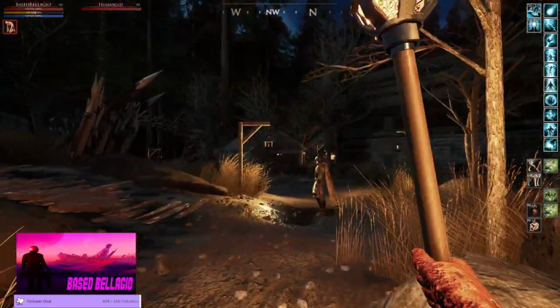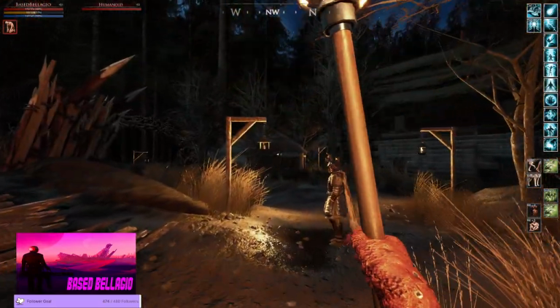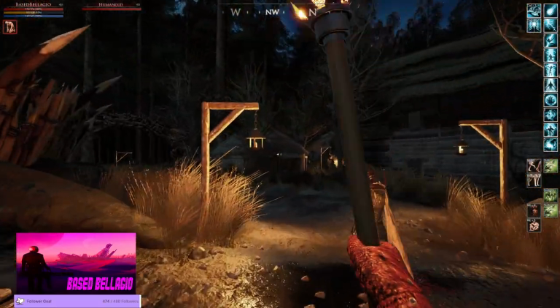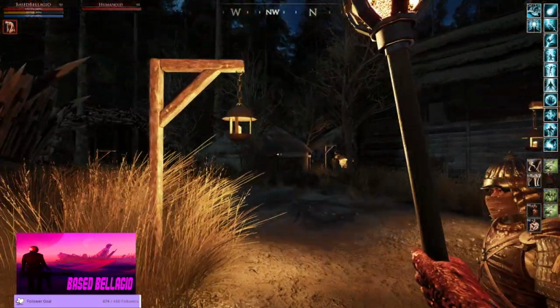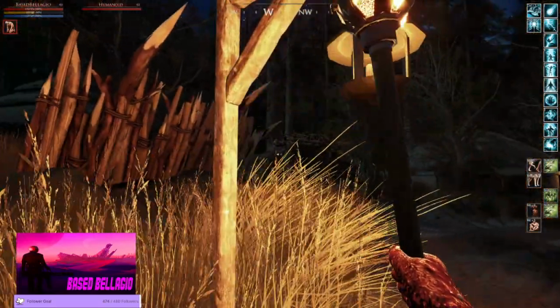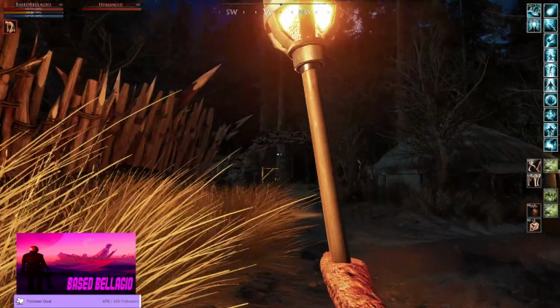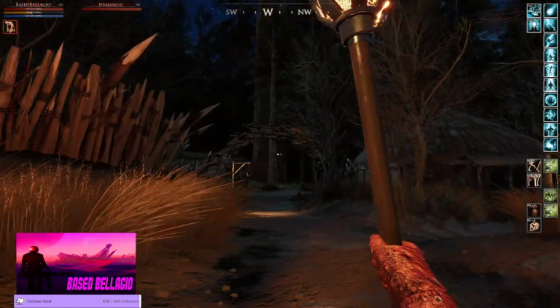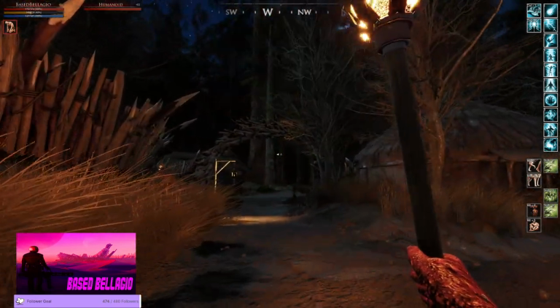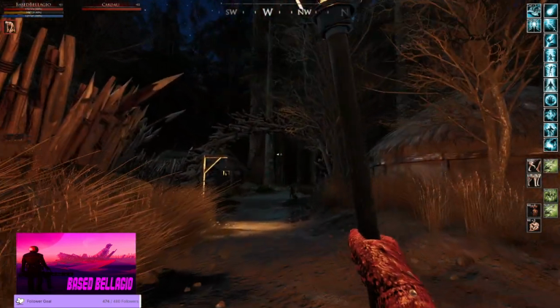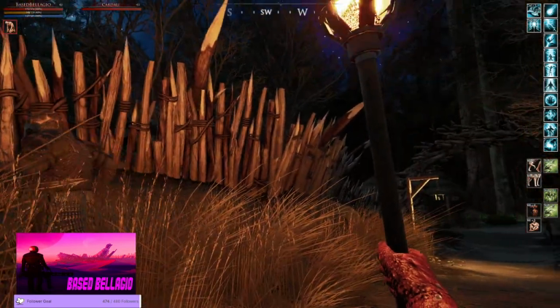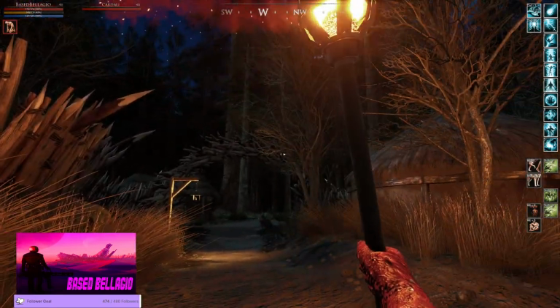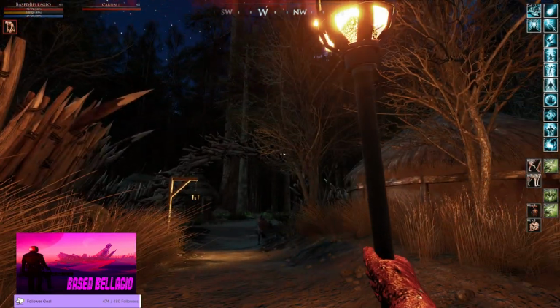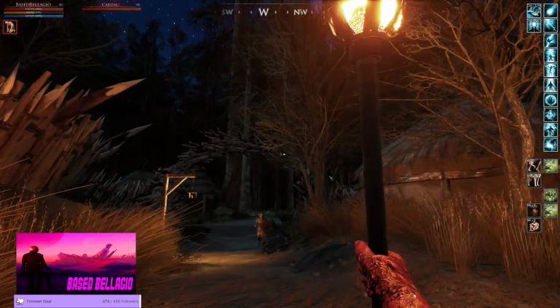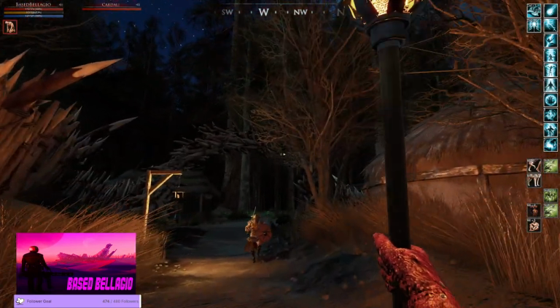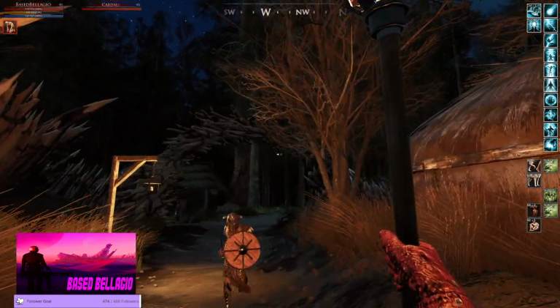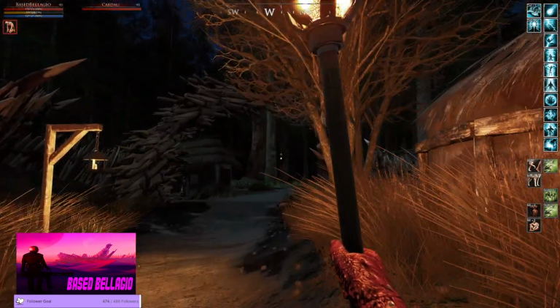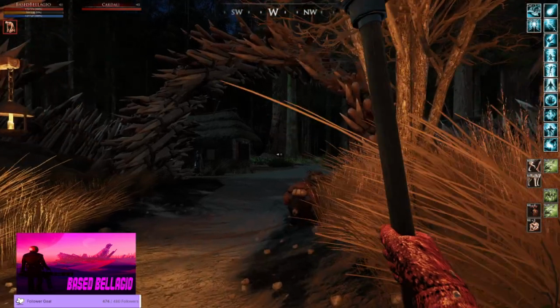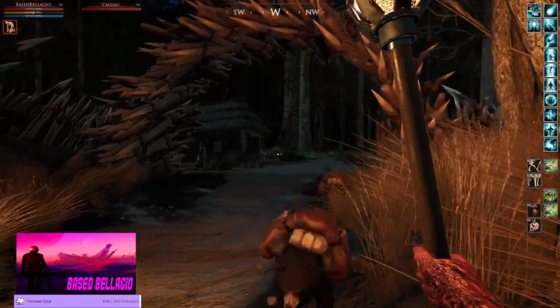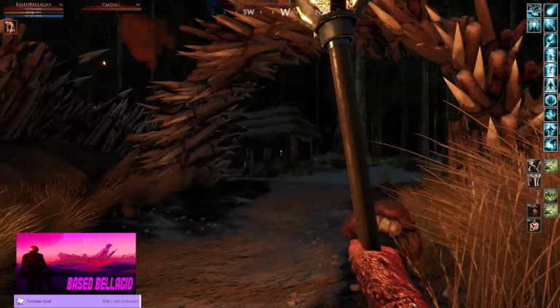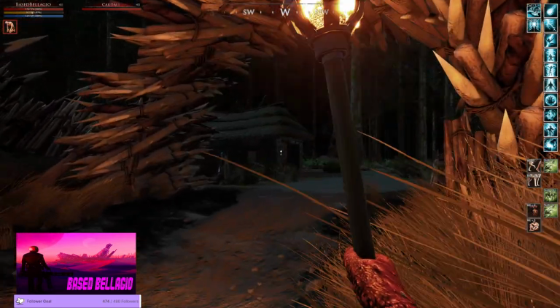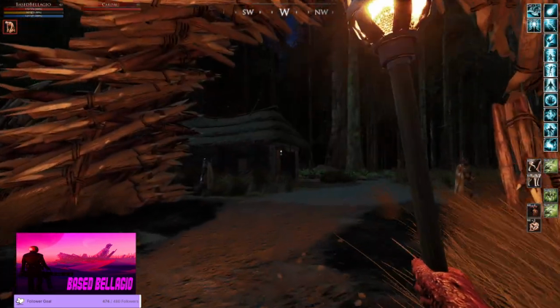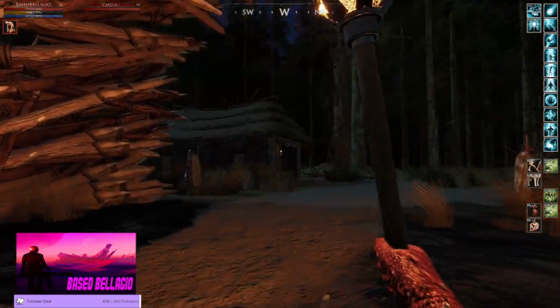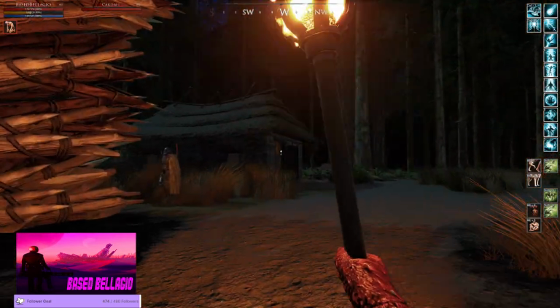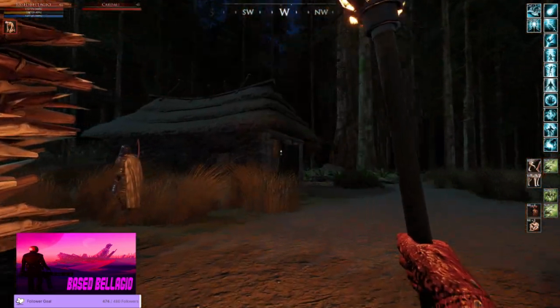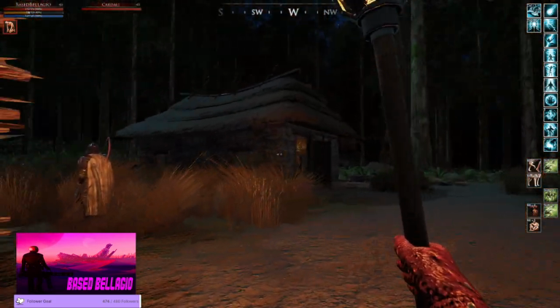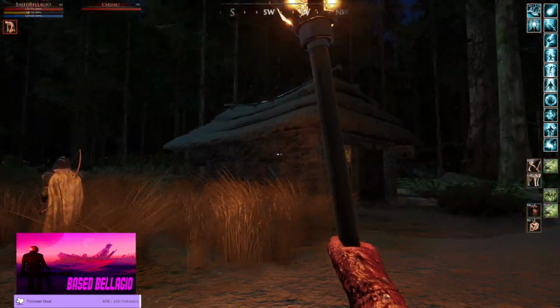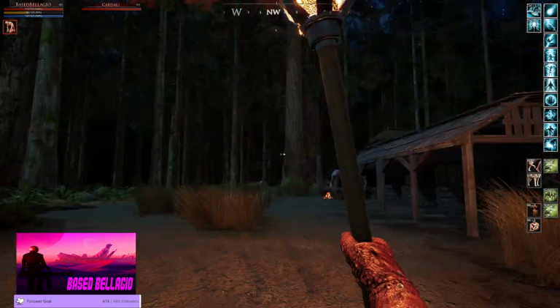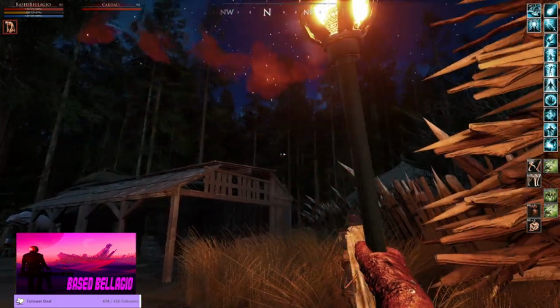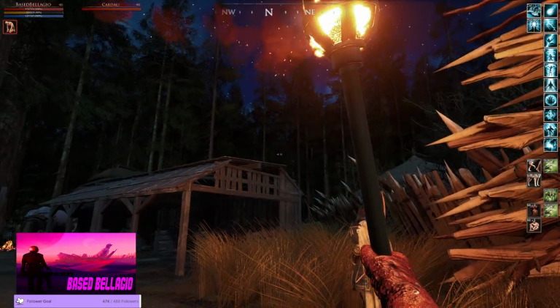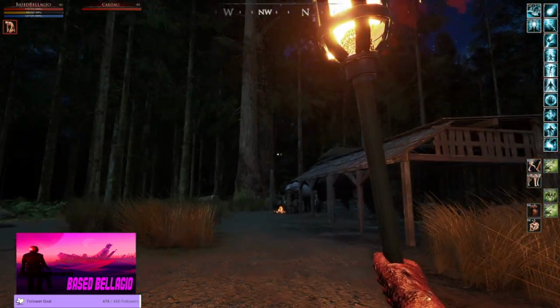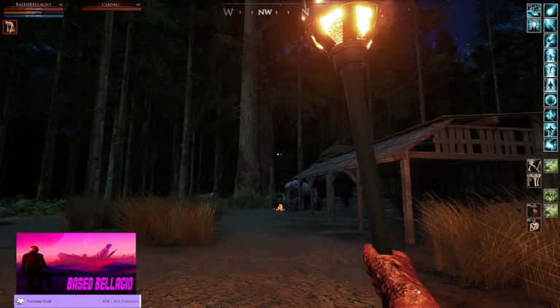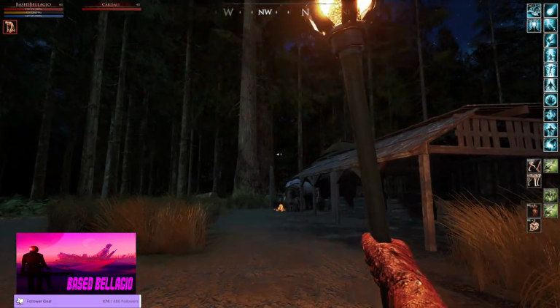Bakhti is actually a very easy town in terms of the geography around the area. It's filled with landmarks from rivers to big mountains that you can see on top, like north of Bakhti.